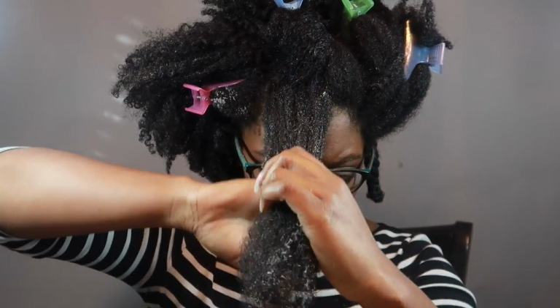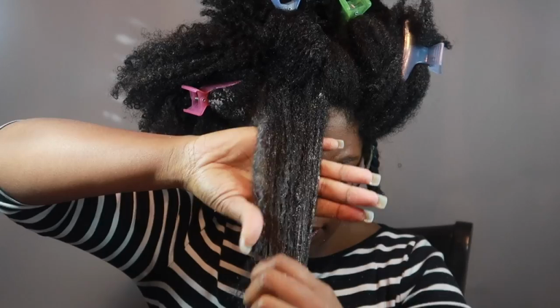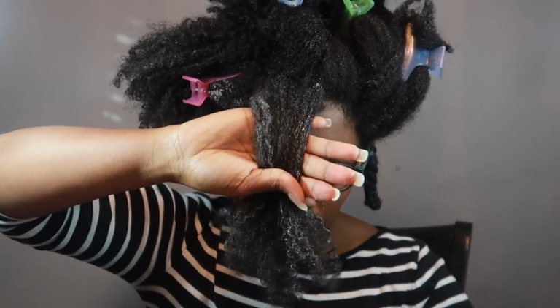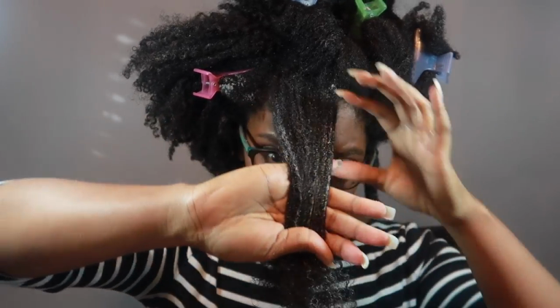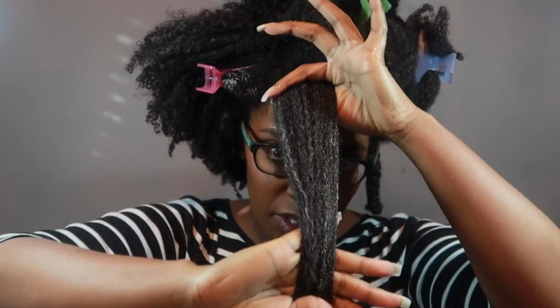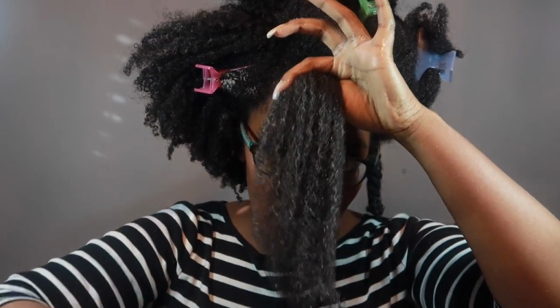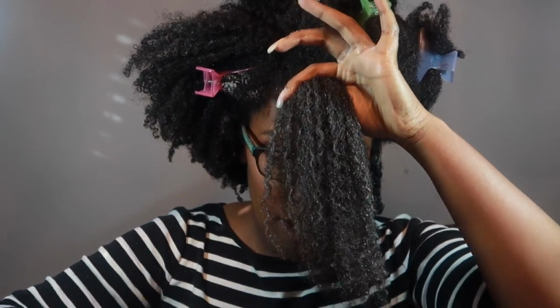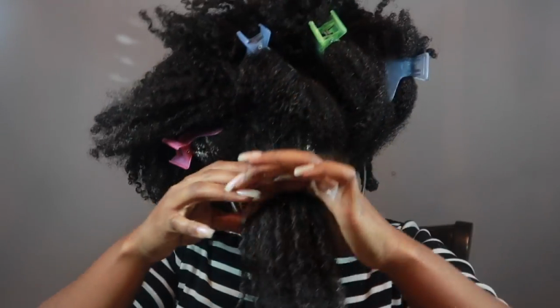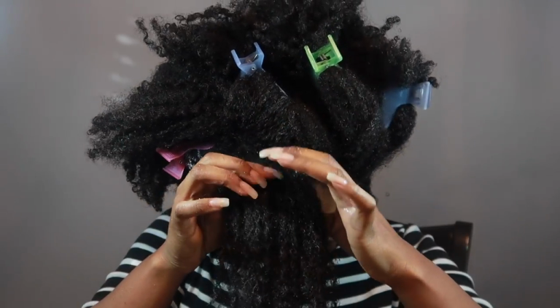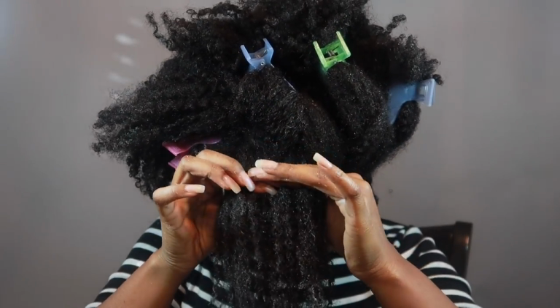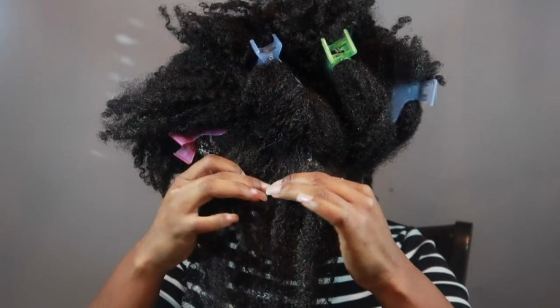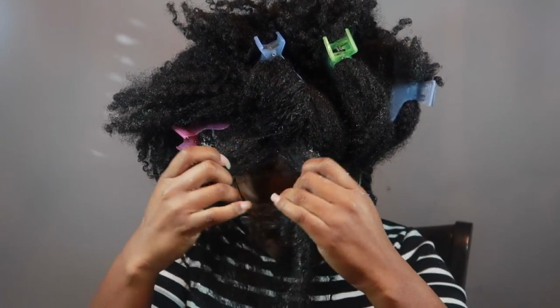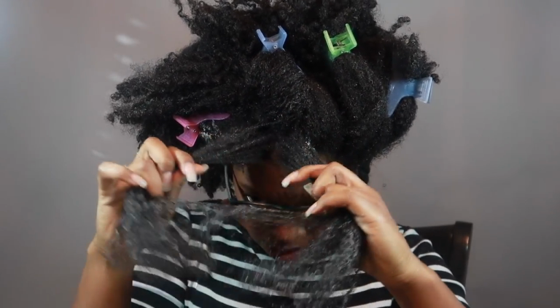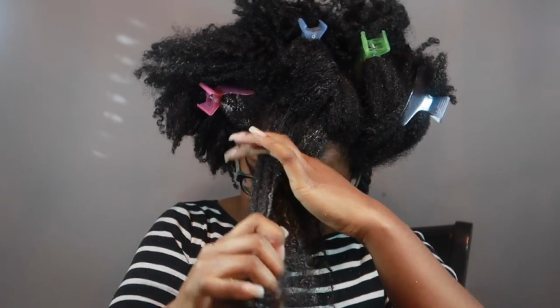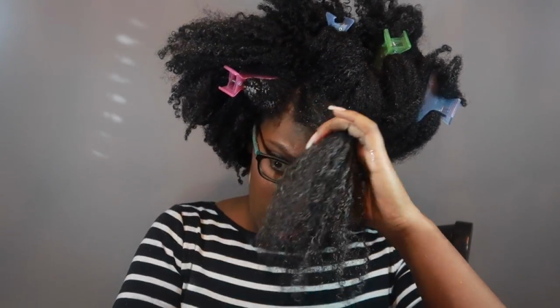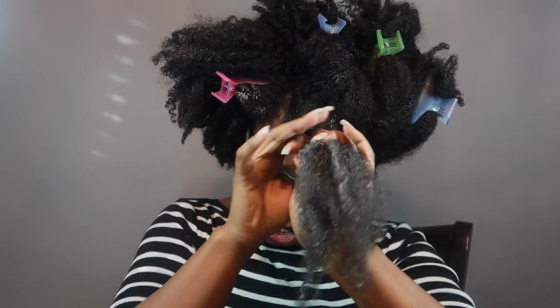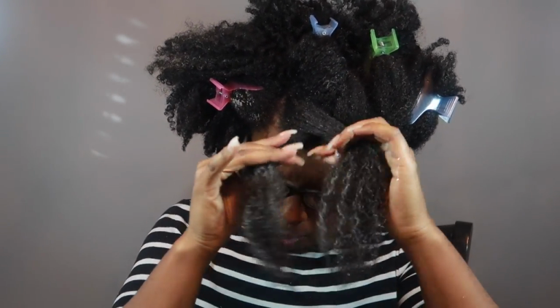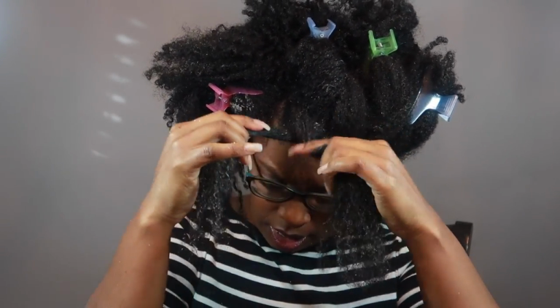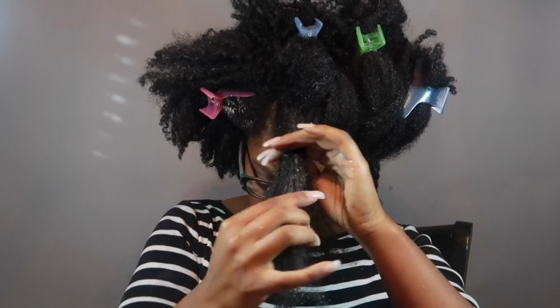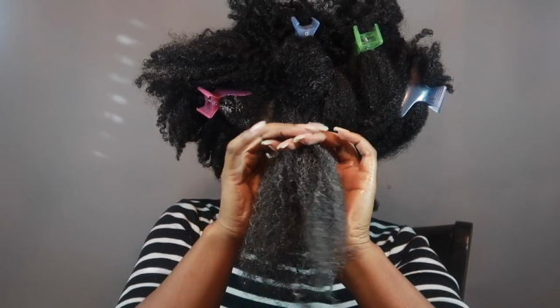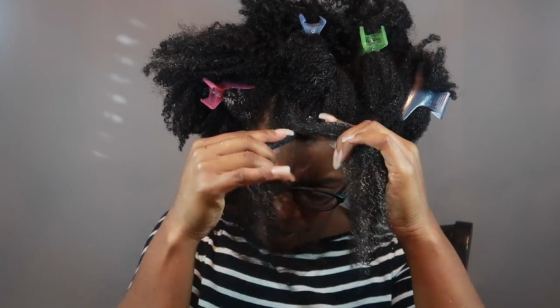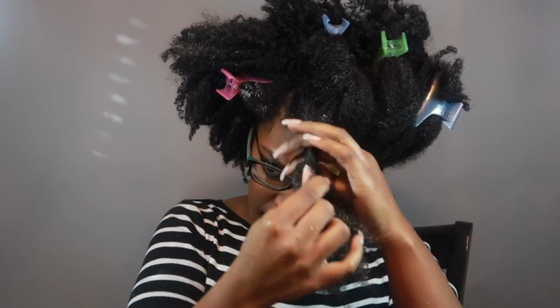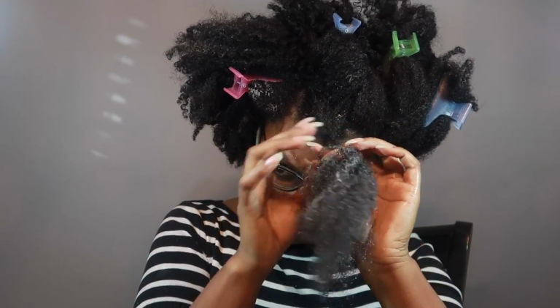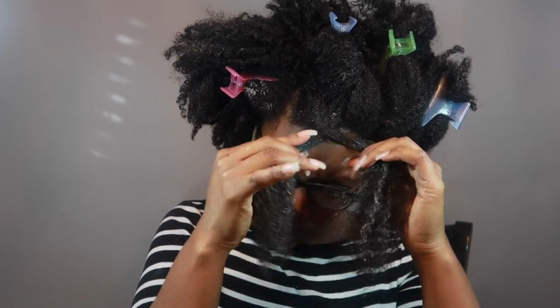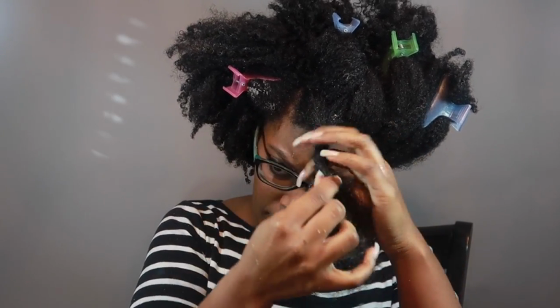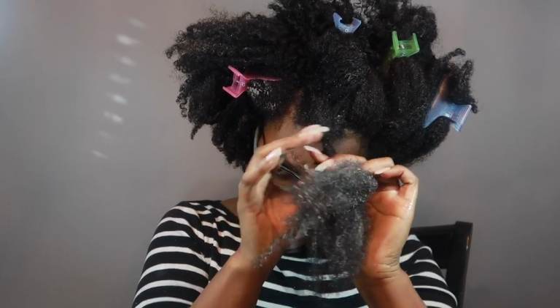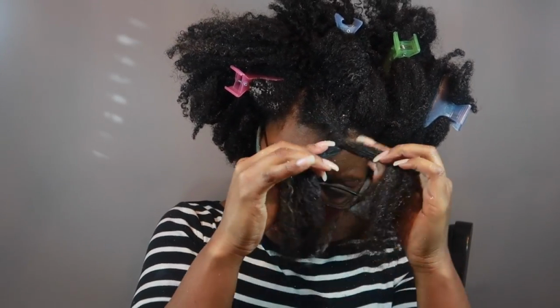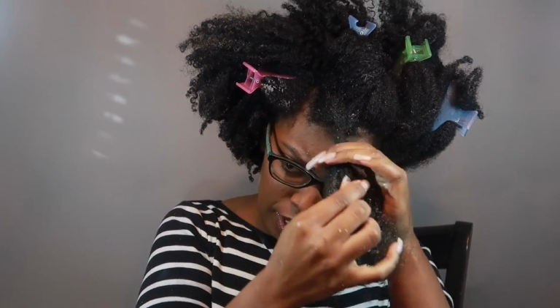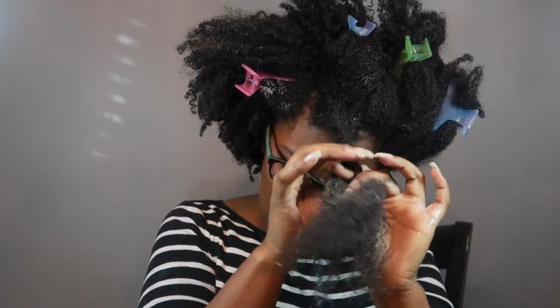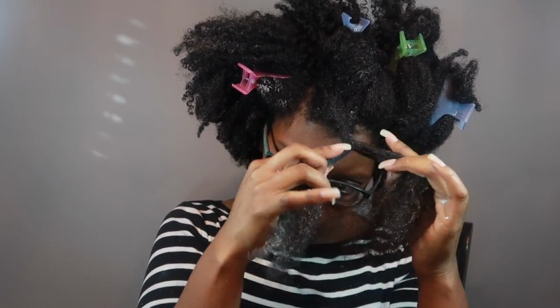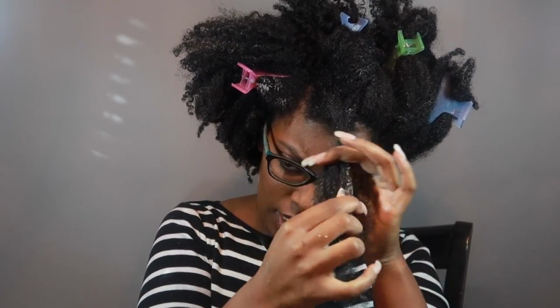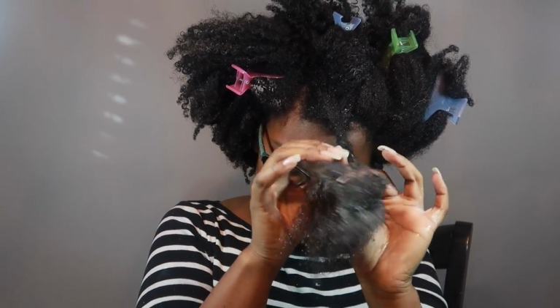That is finger detangled right there. Now all I do is twist this up.